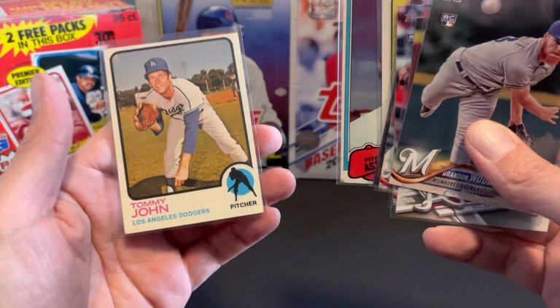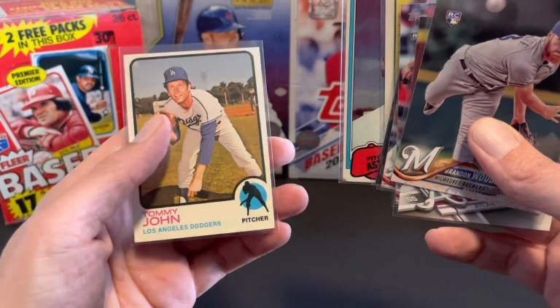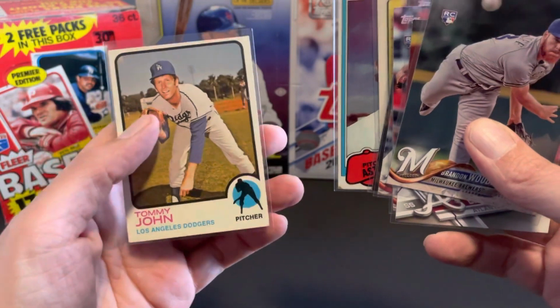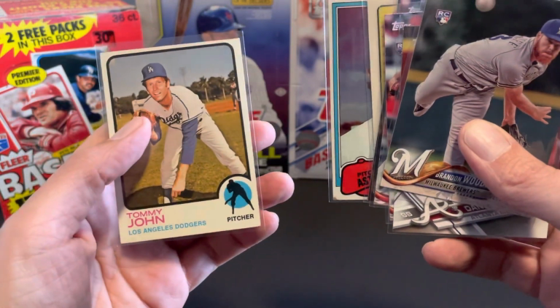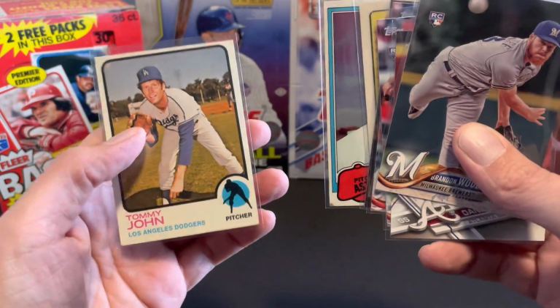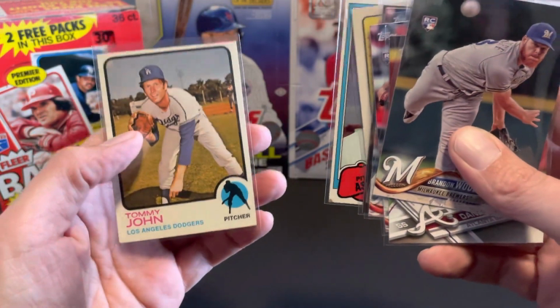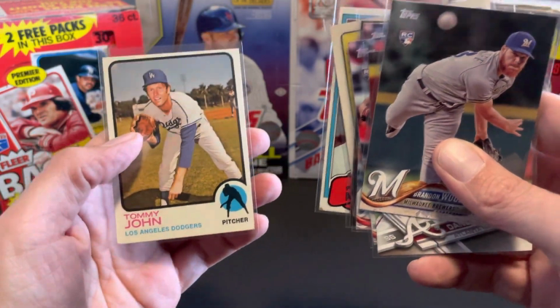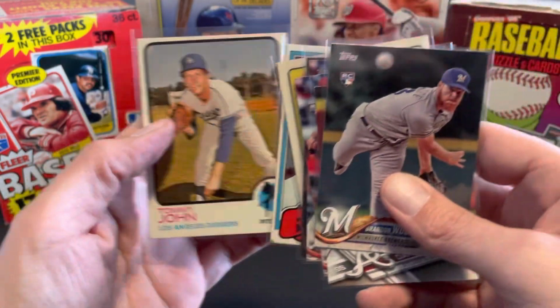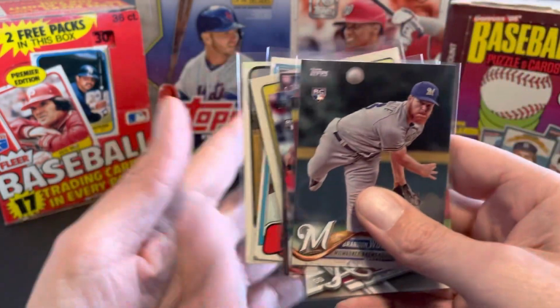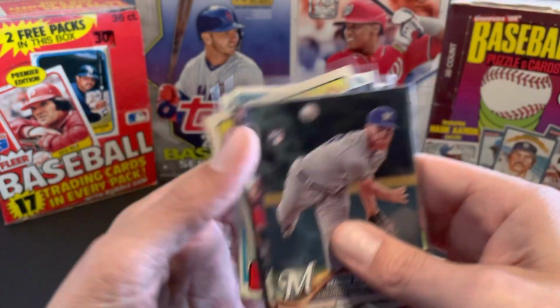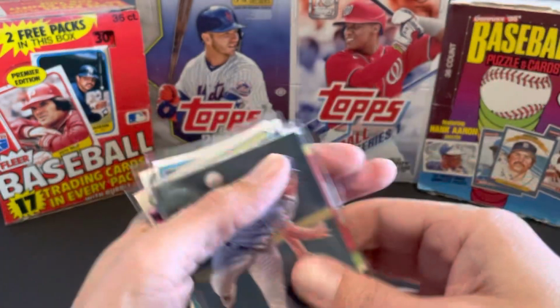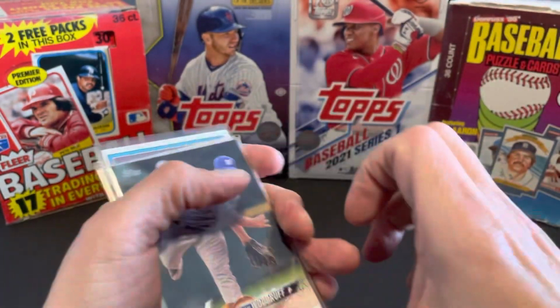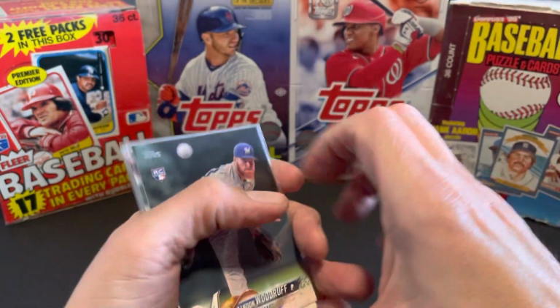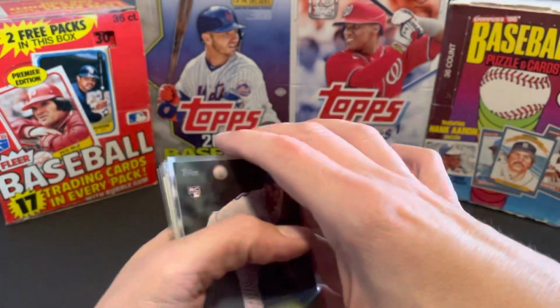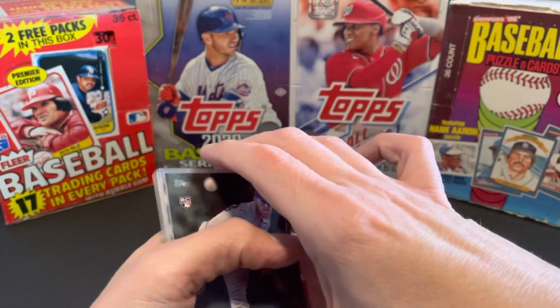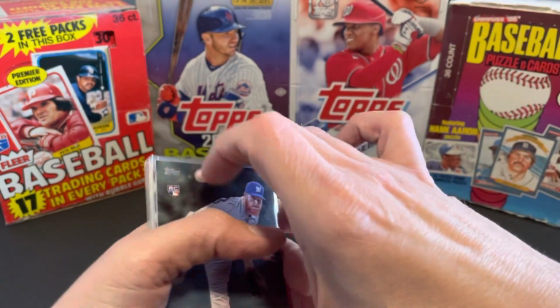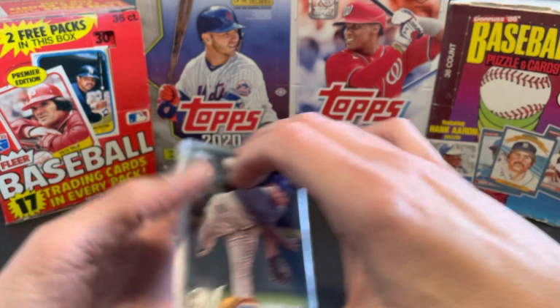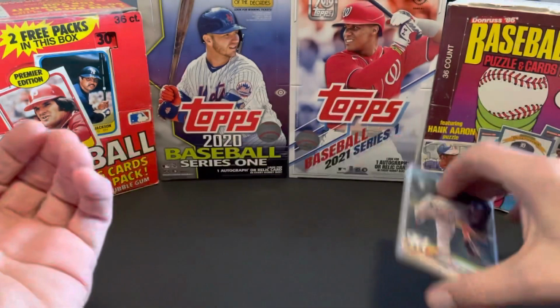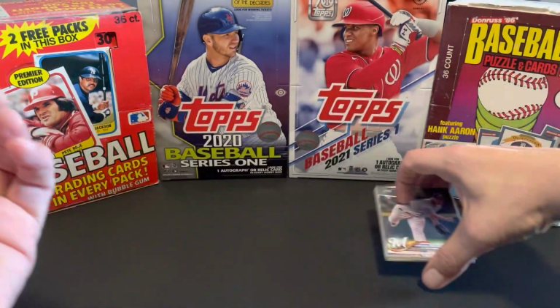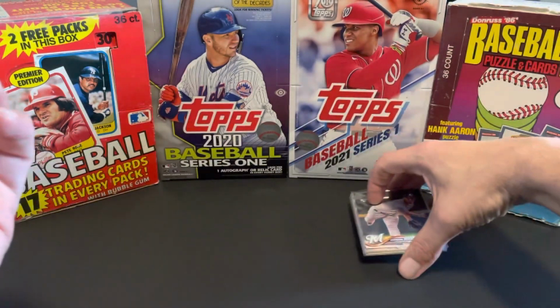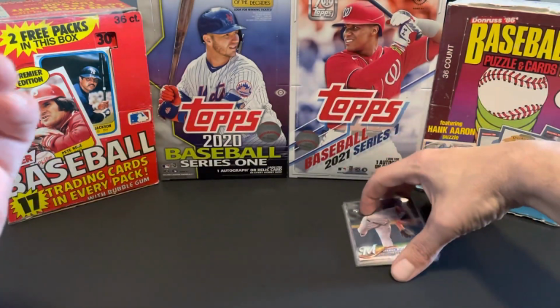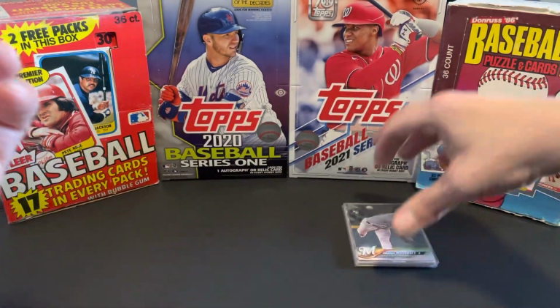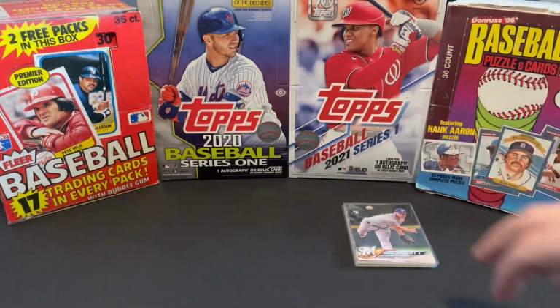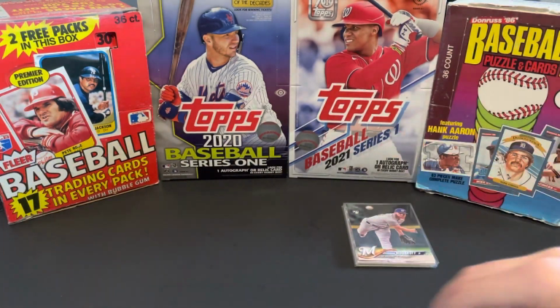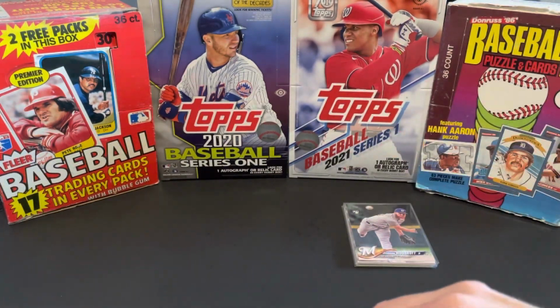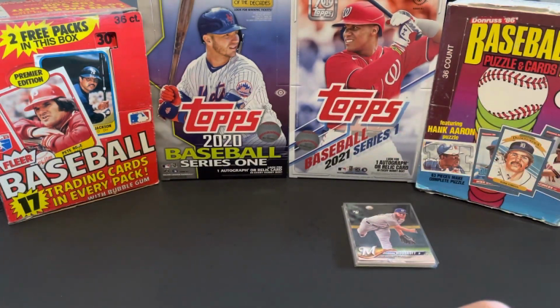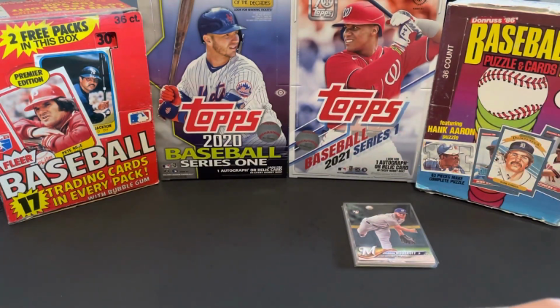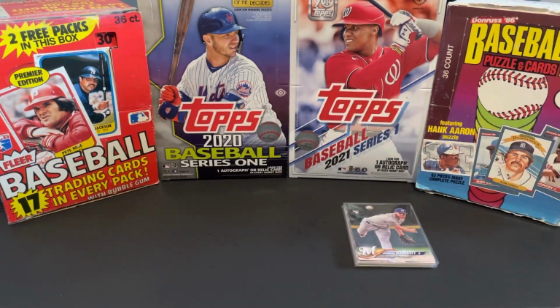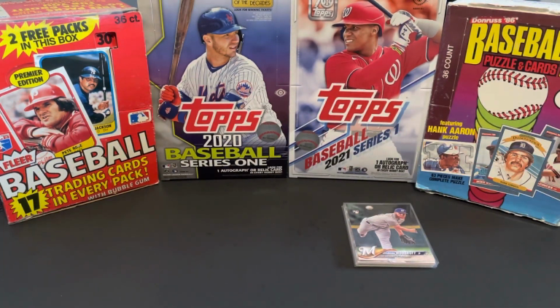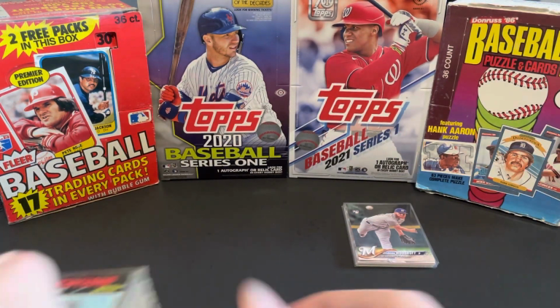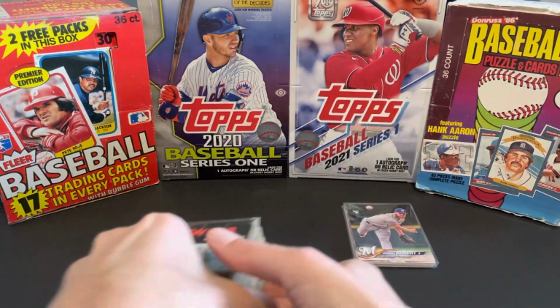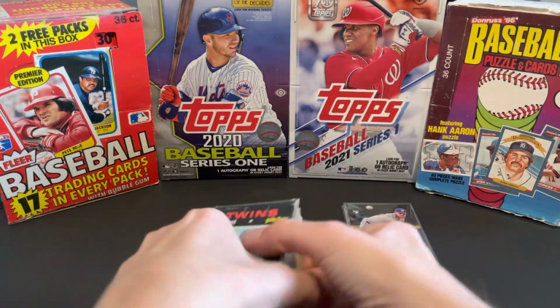And Tommy John, 1973. Had to get all these — I think they were a dollar each. So went through the dollar bin and picked those out.